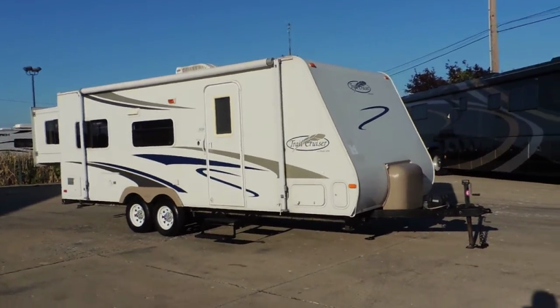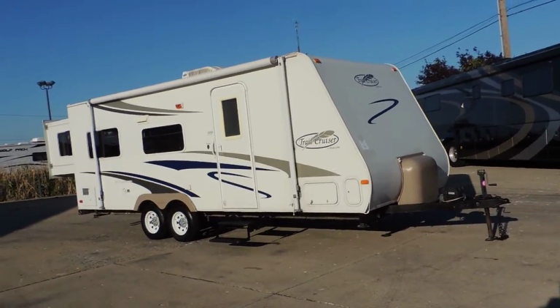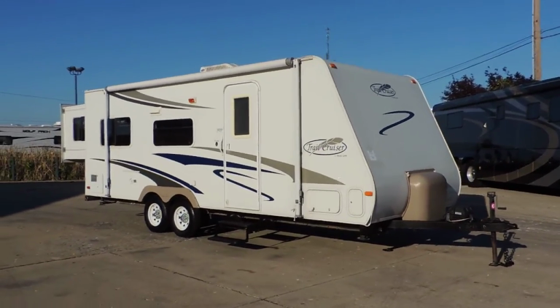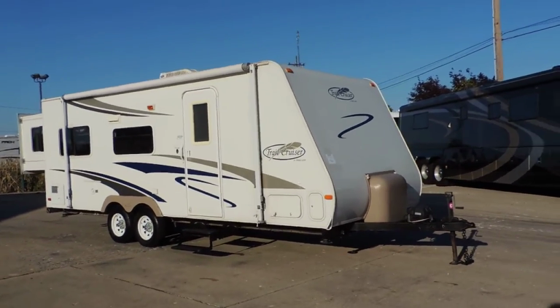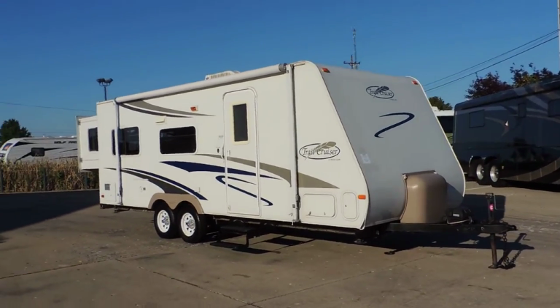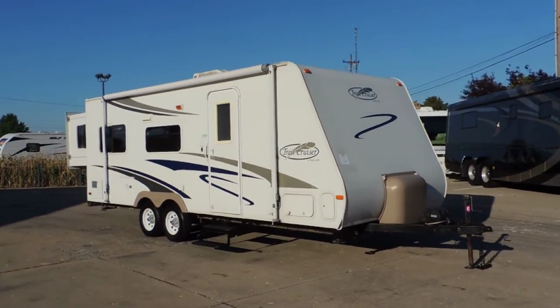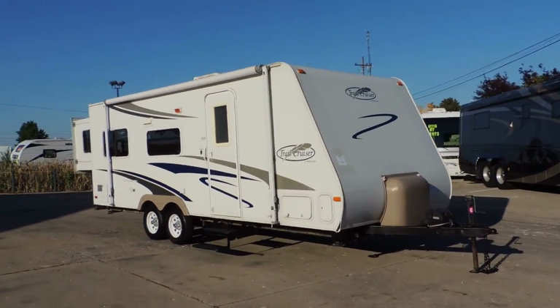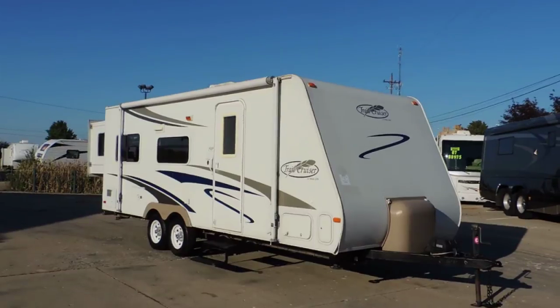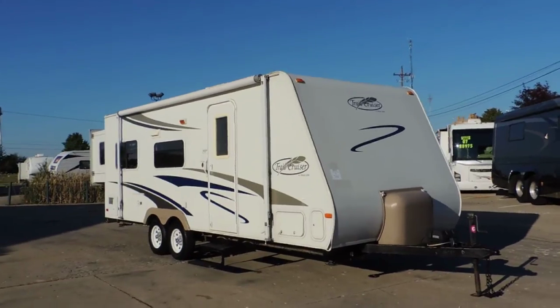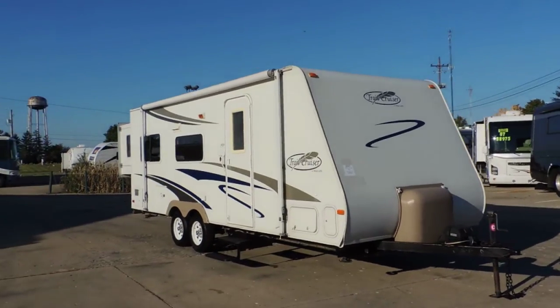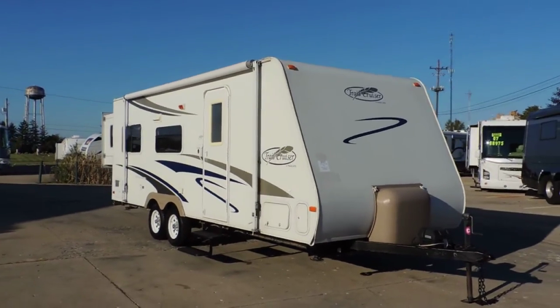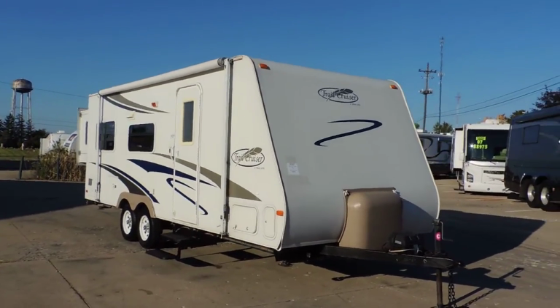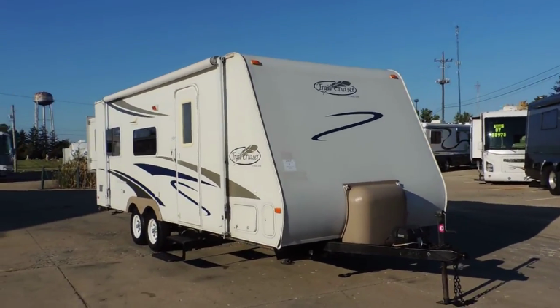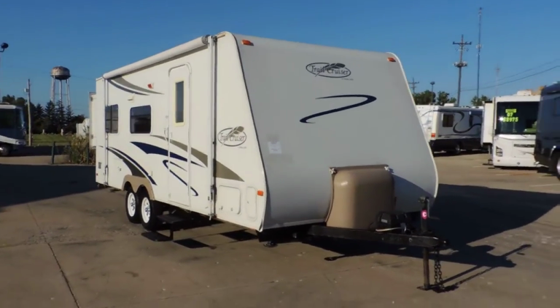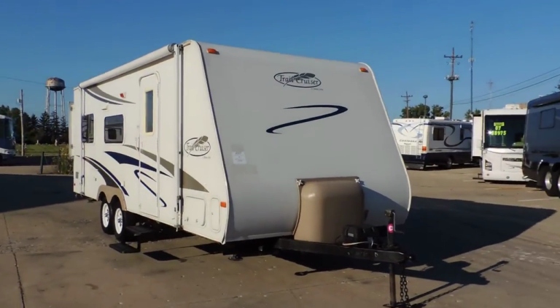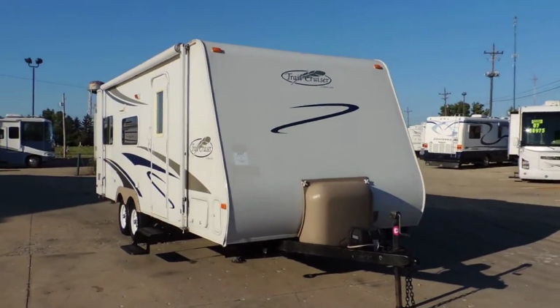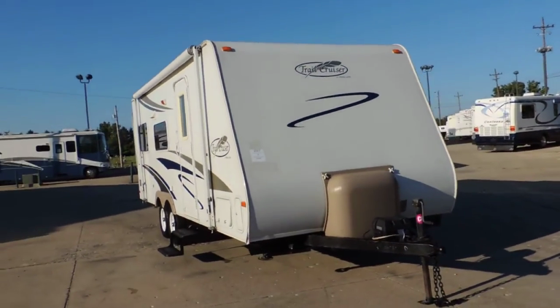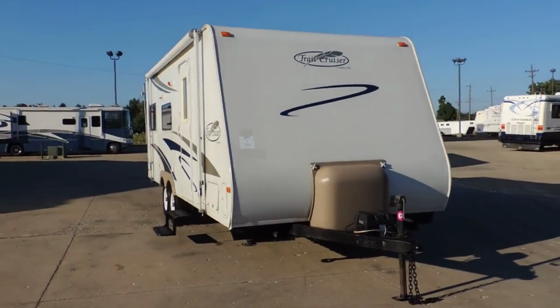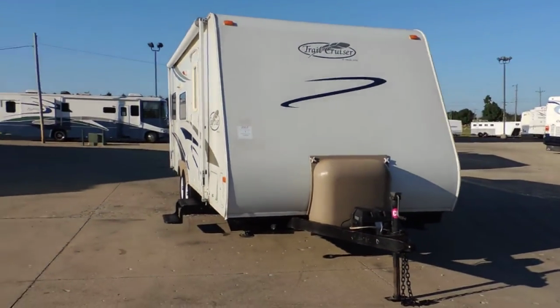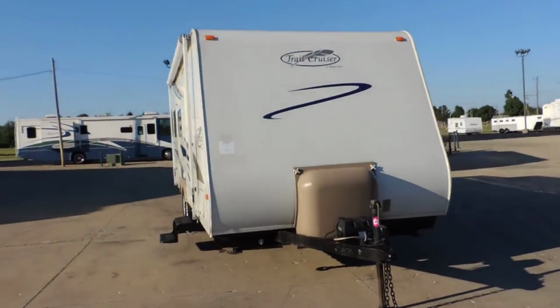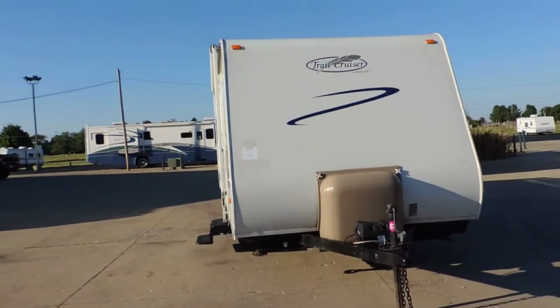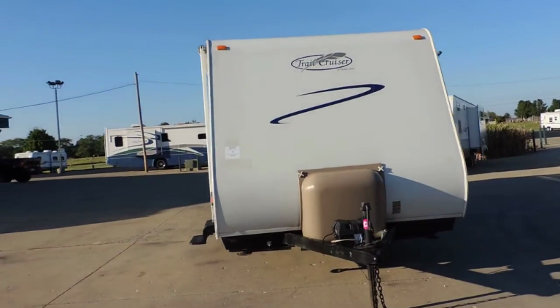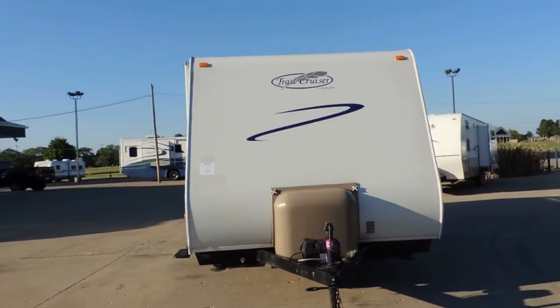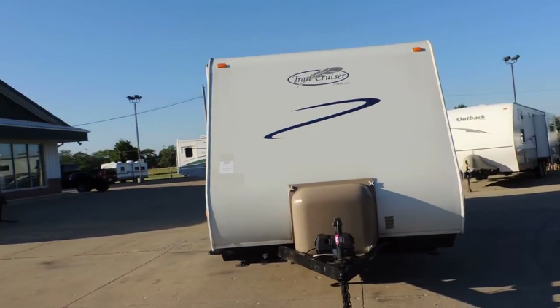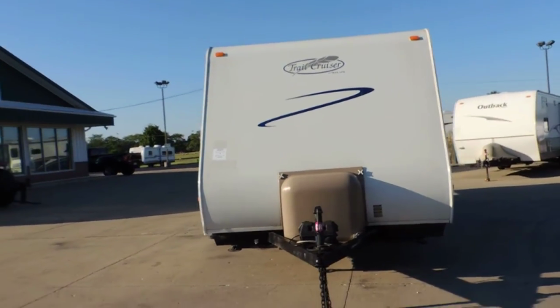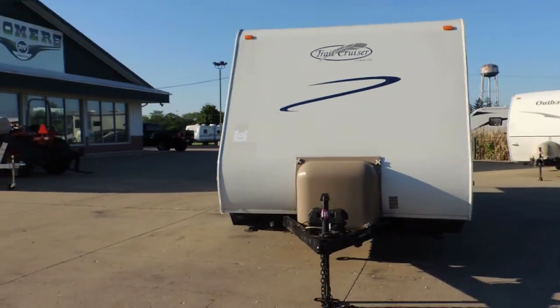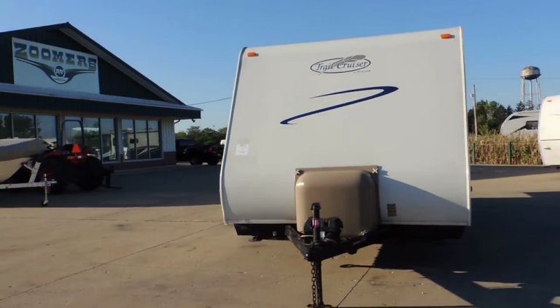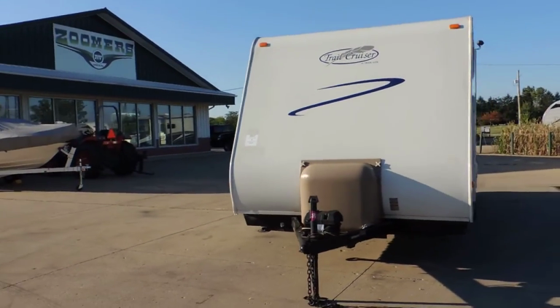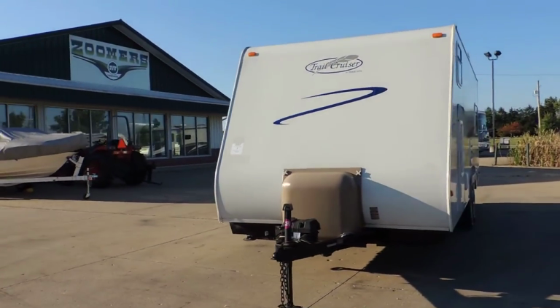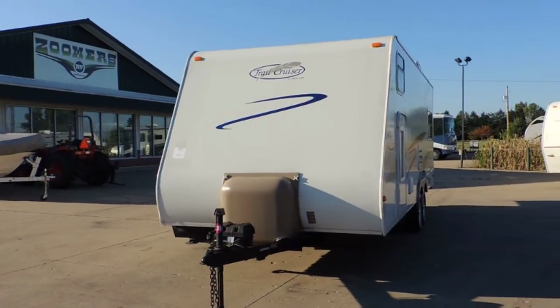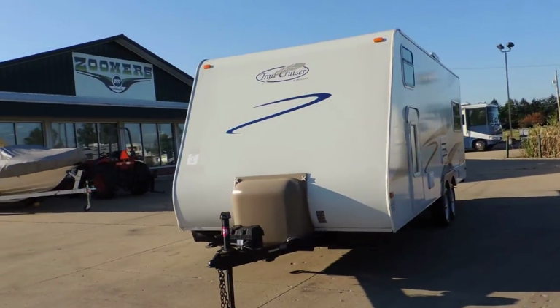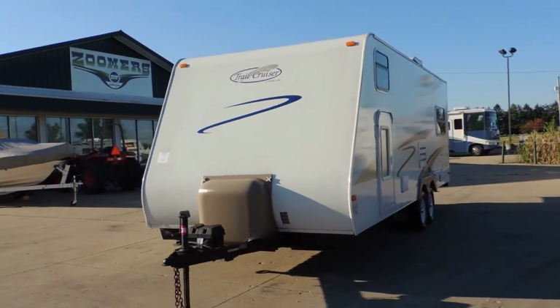This unit has fiberglass sides, no delamination, excellent stripes, really good tires, comes with two propane tanks and a new battery, and has four corner leveling jacks.